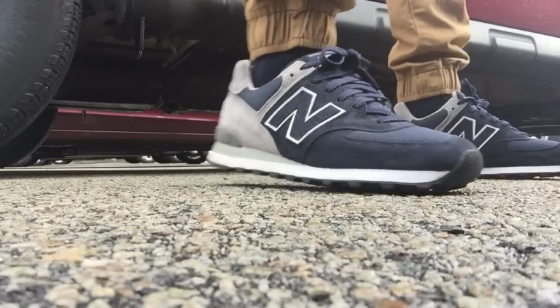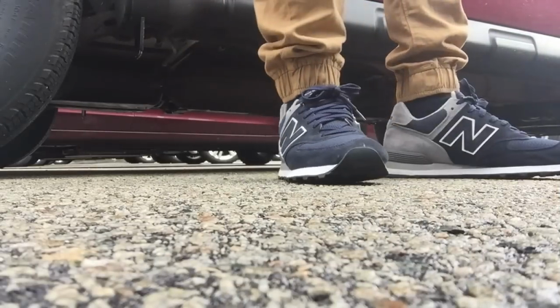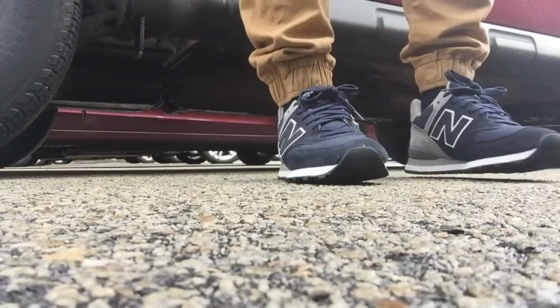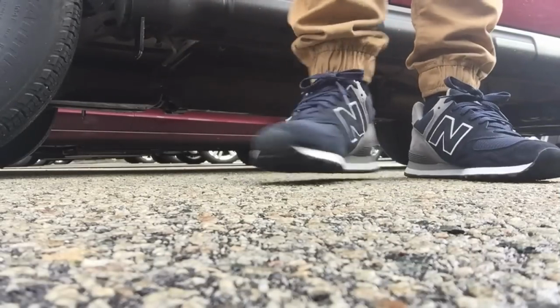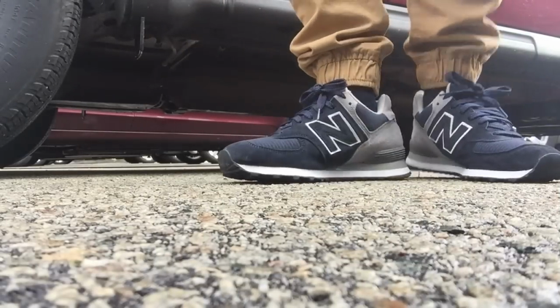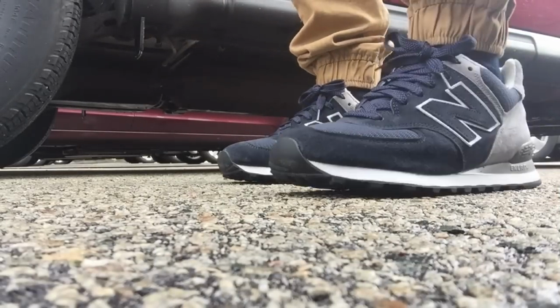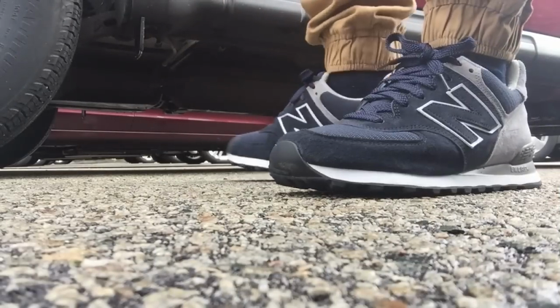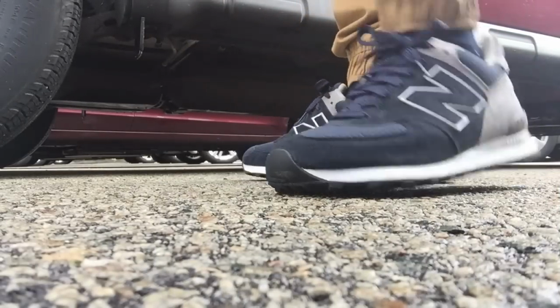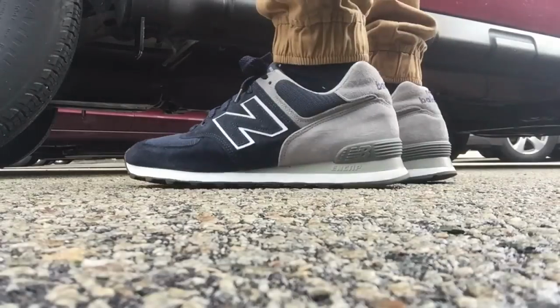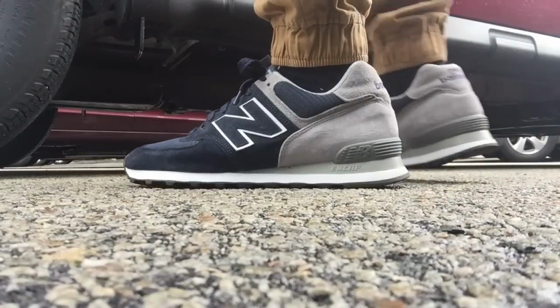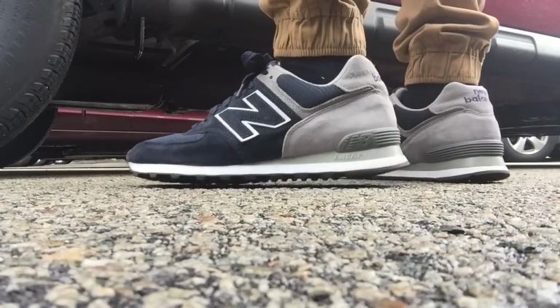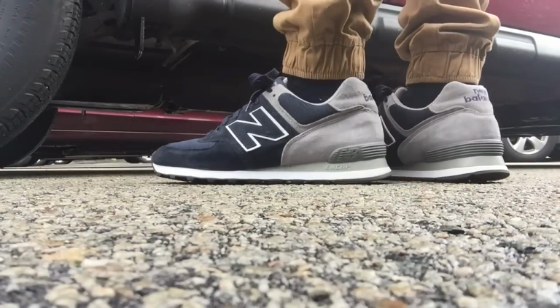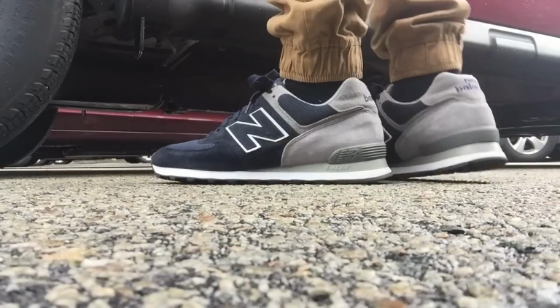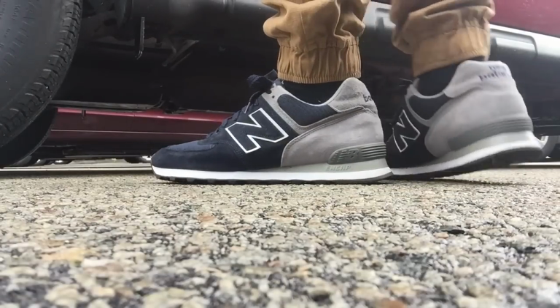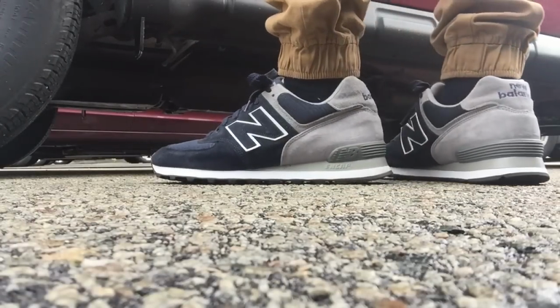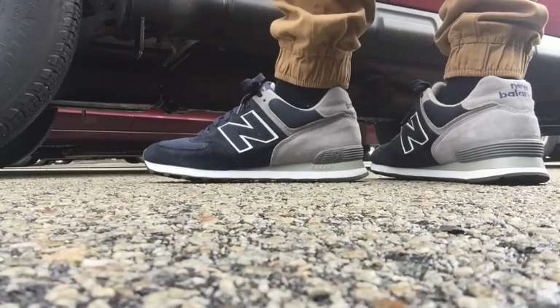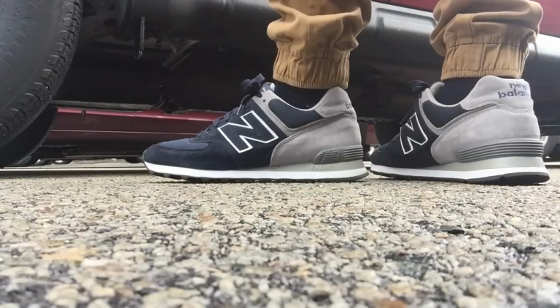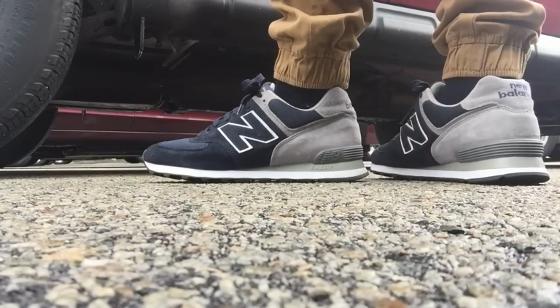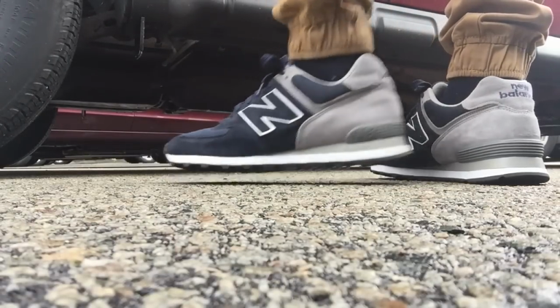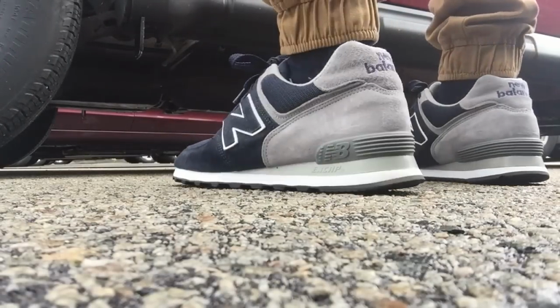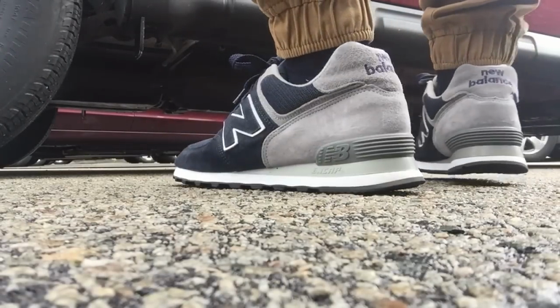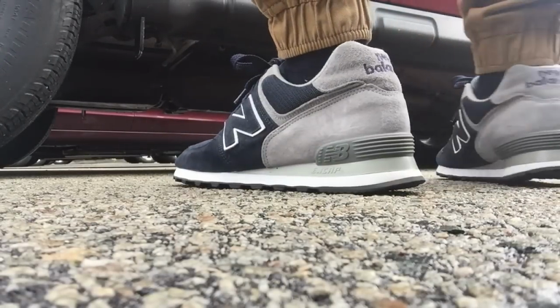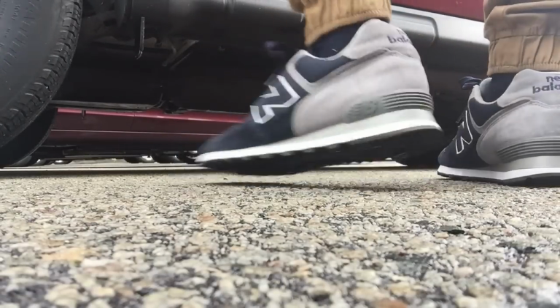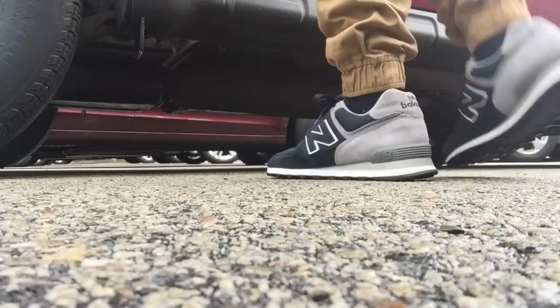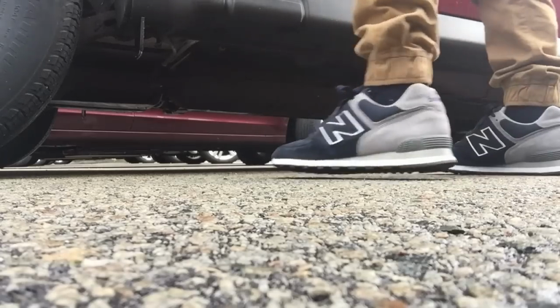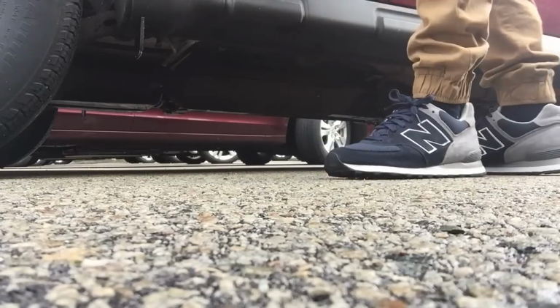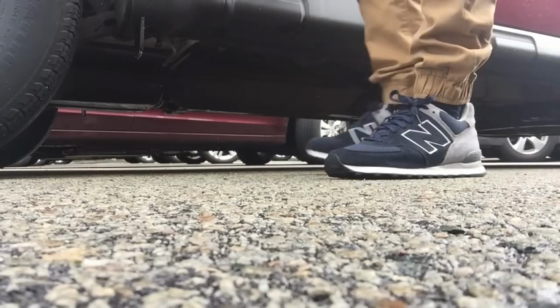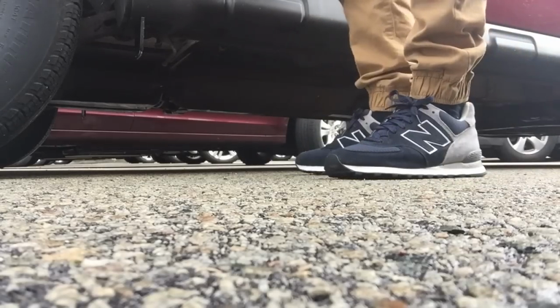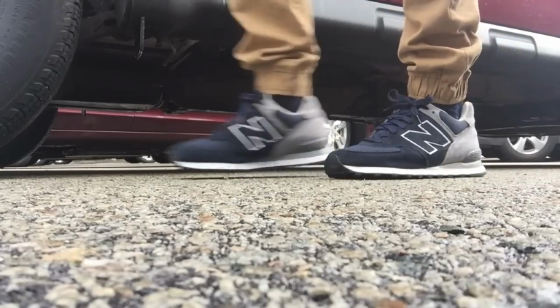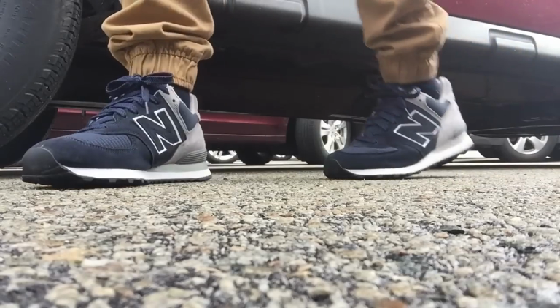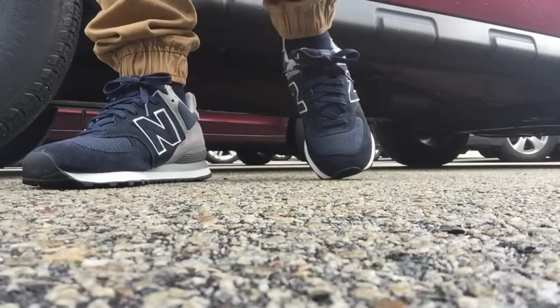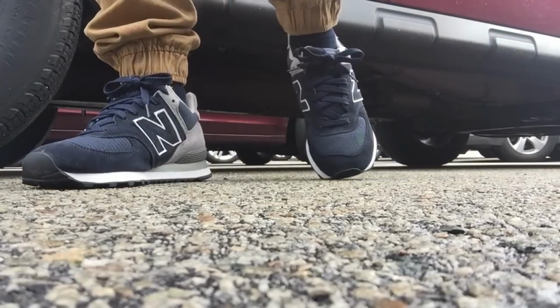Next up is a New Balance 574 Yale. This is the Concept collaboration — only about 65 made. Really underrated US-made 574, underrated colorway, underrated sneaker in my opinion.